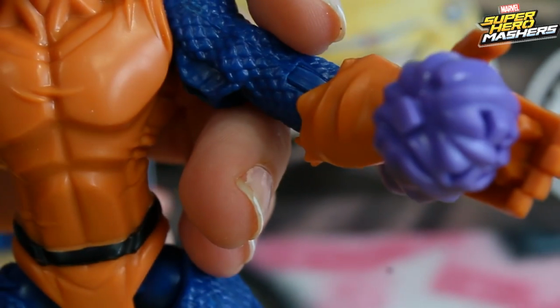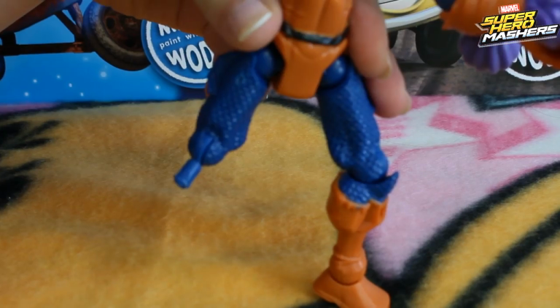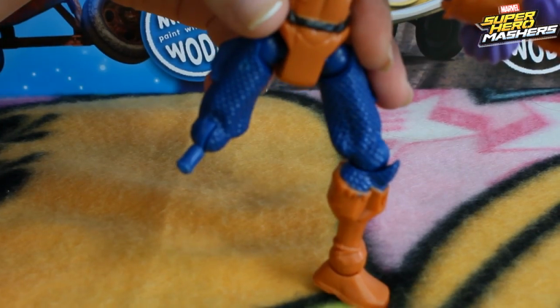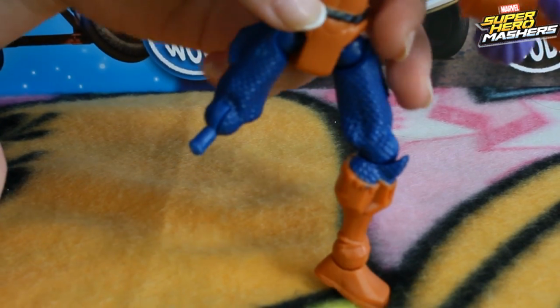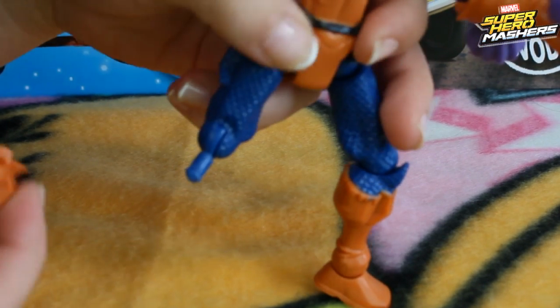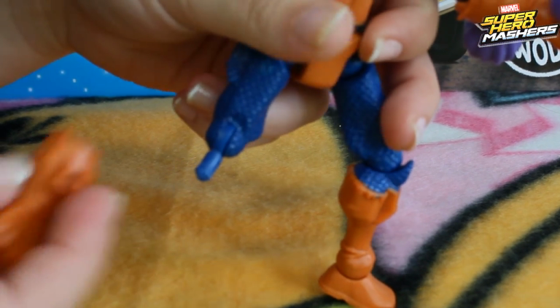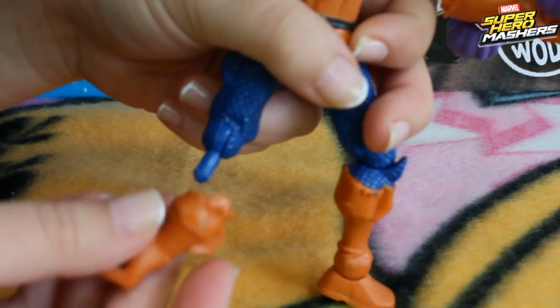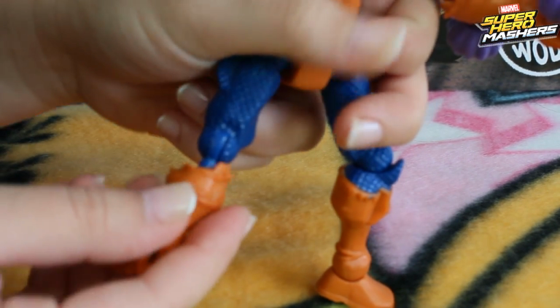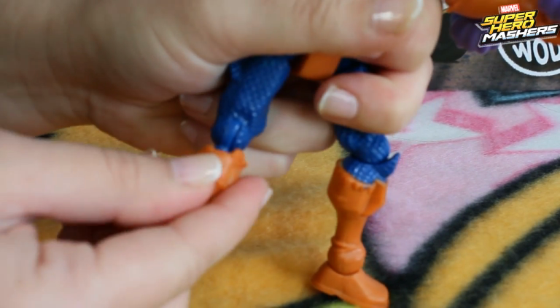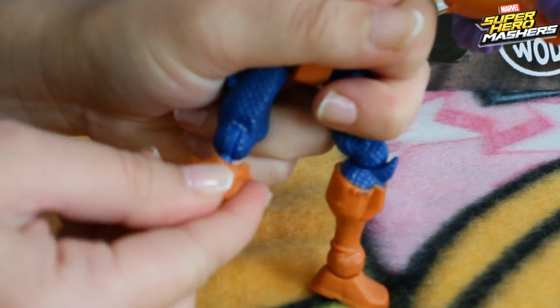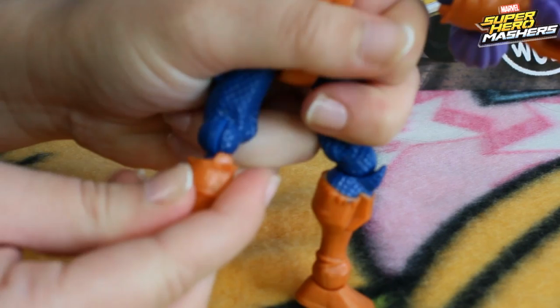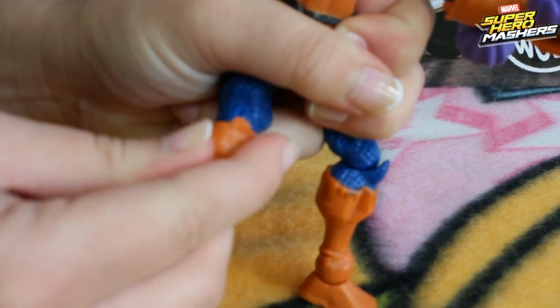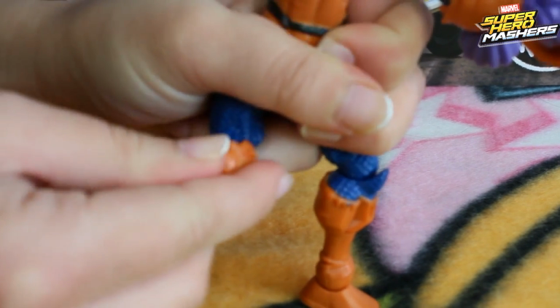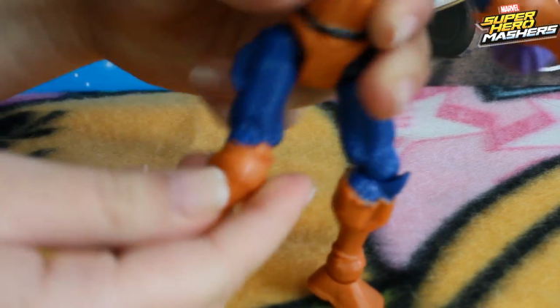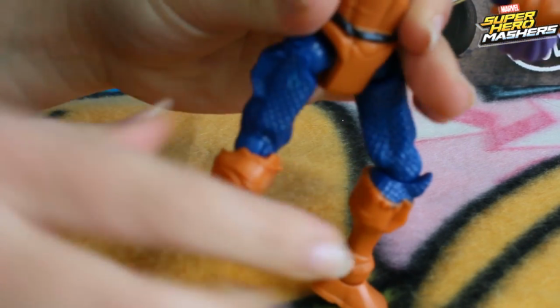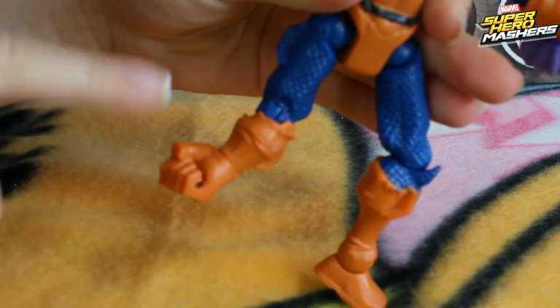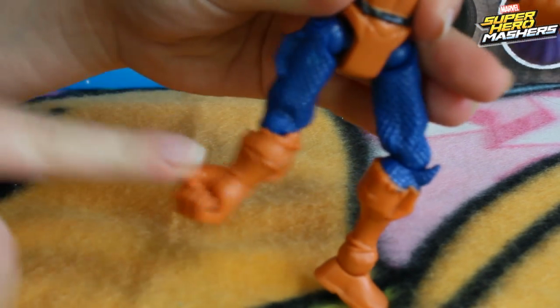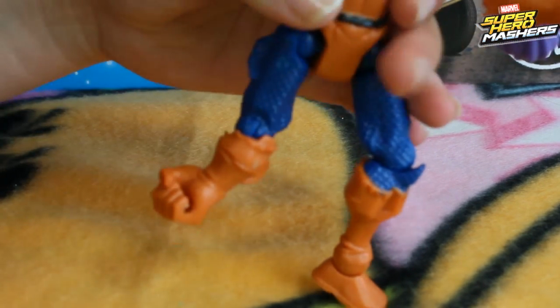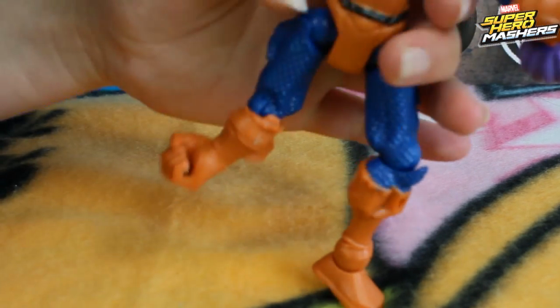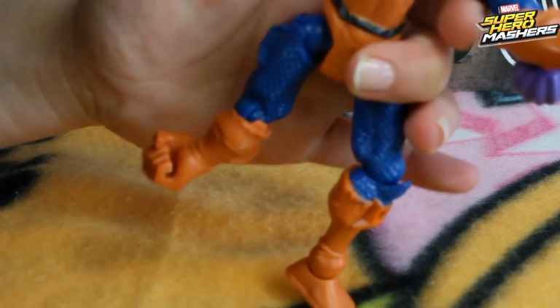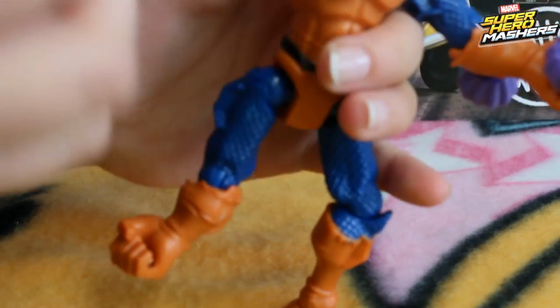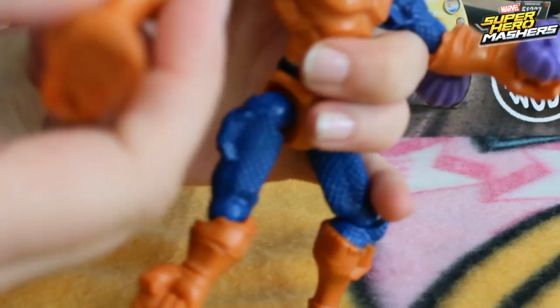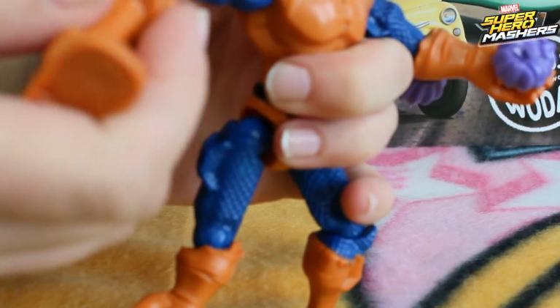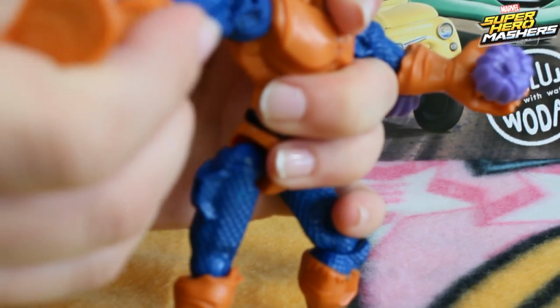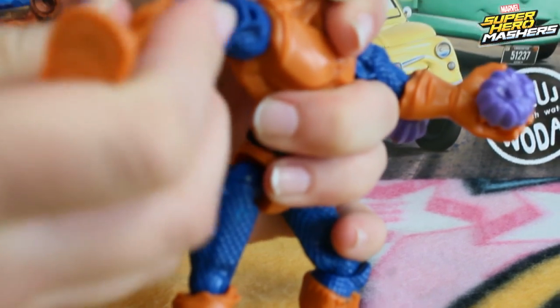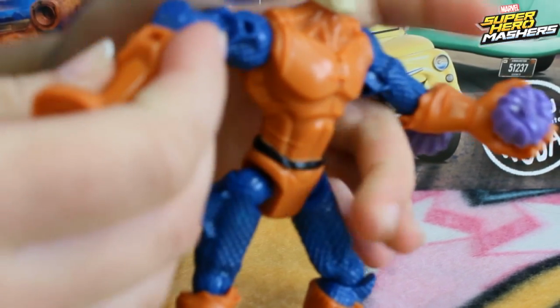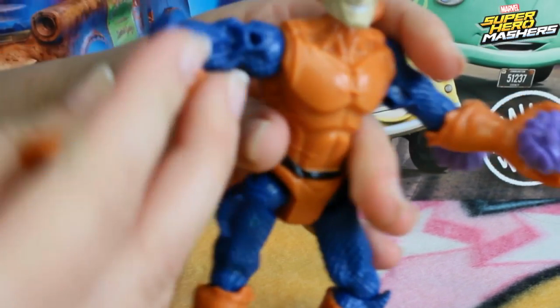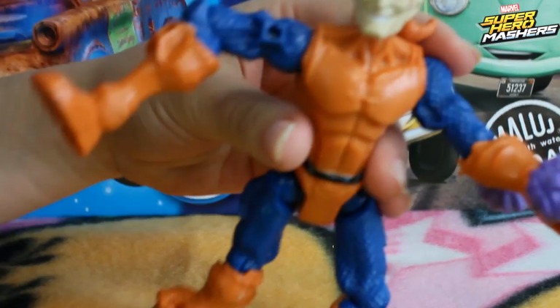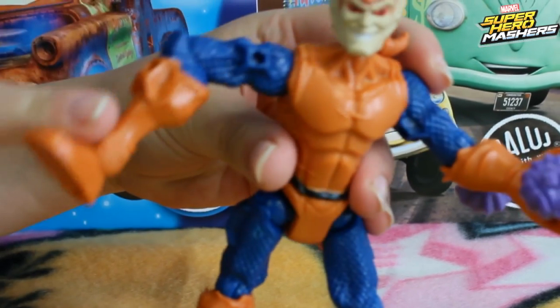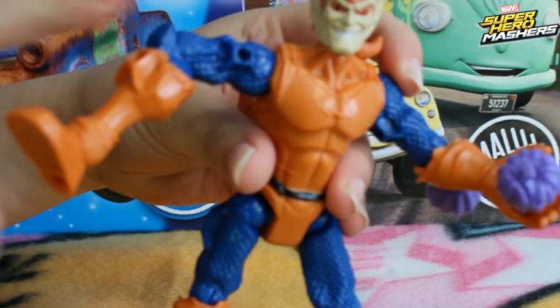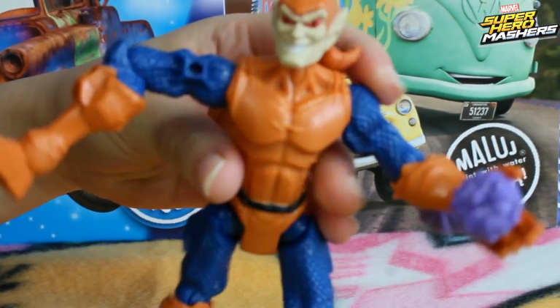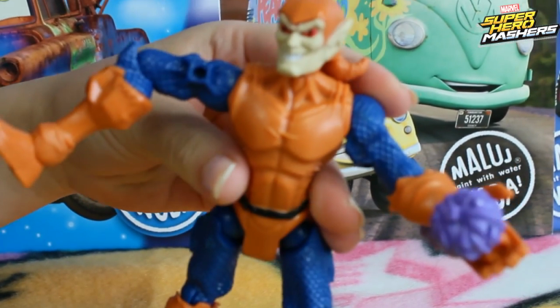He can also make really great mashups. For example, let's replace his leg — now he has his hand there — and the same we can do with his arm, so now he looks really weird.